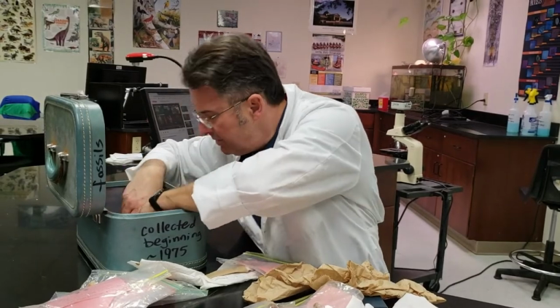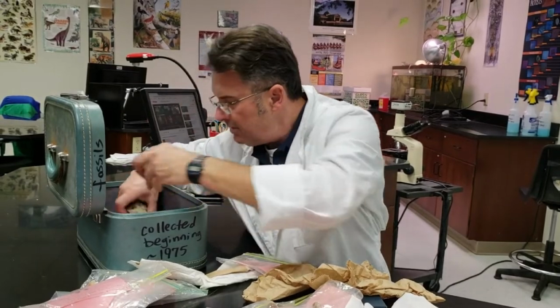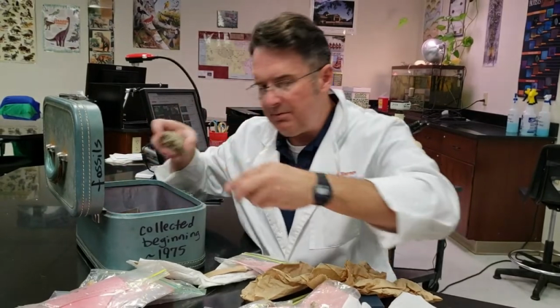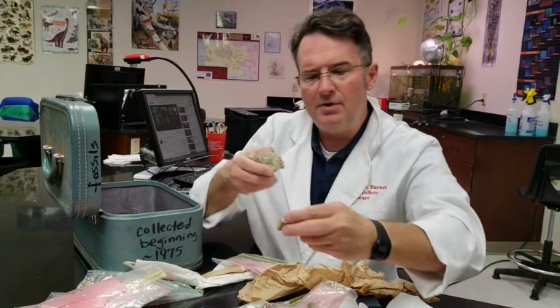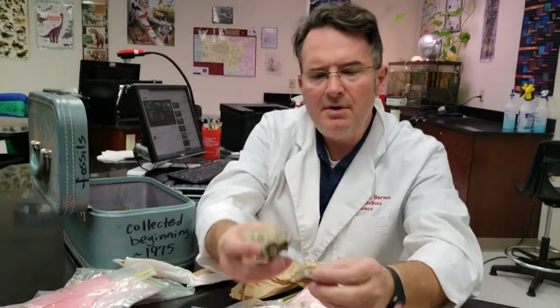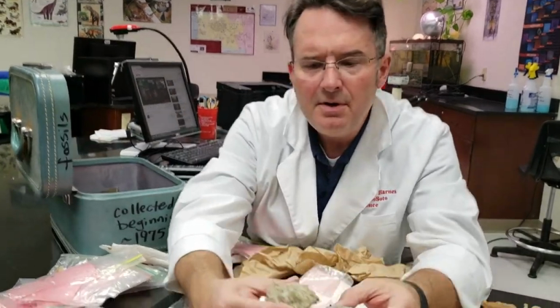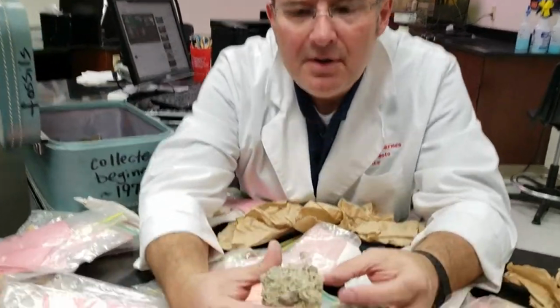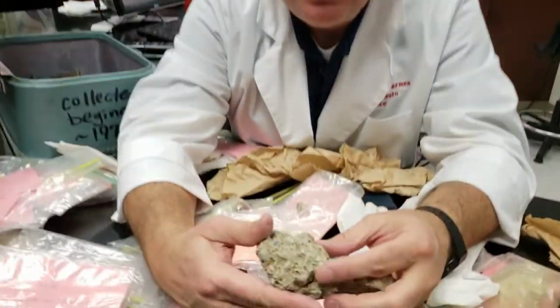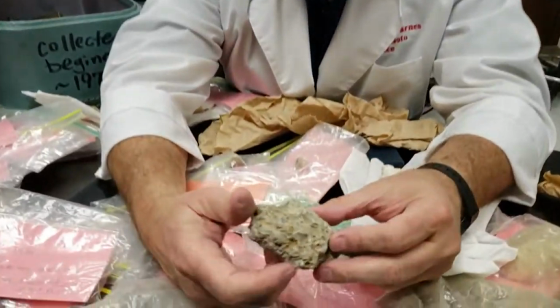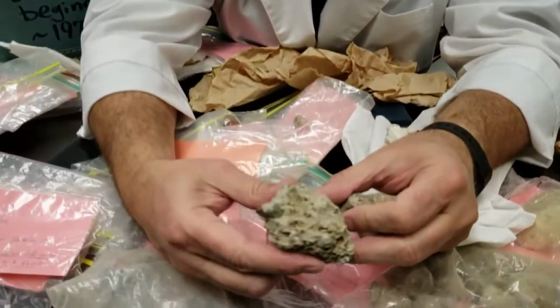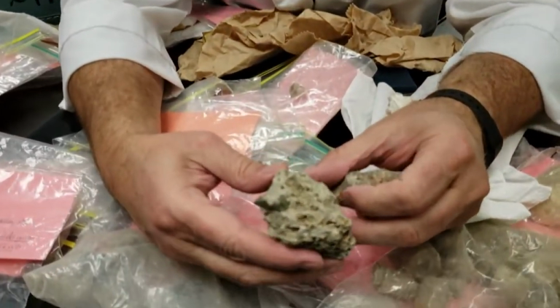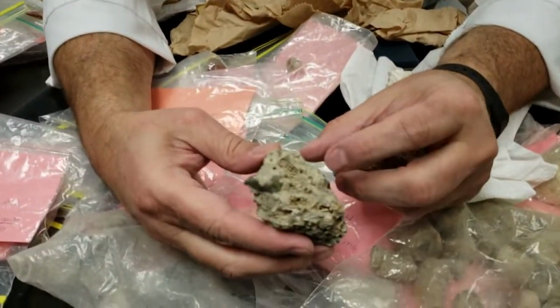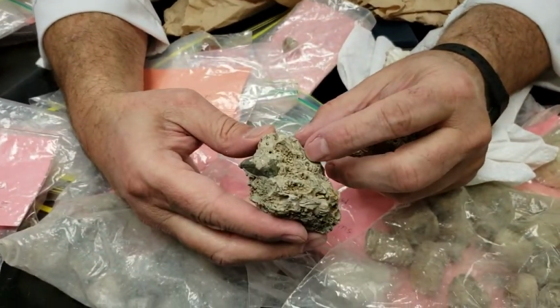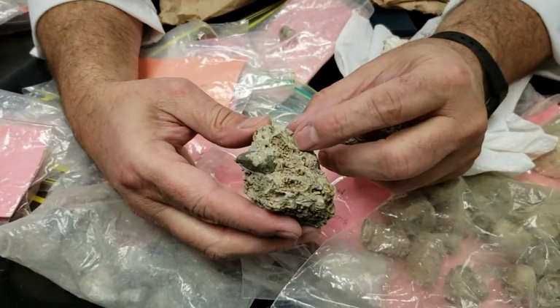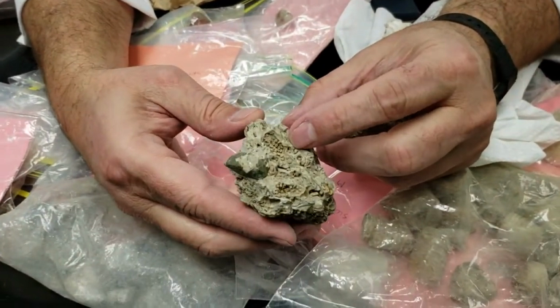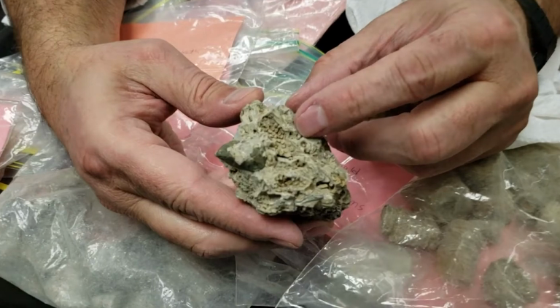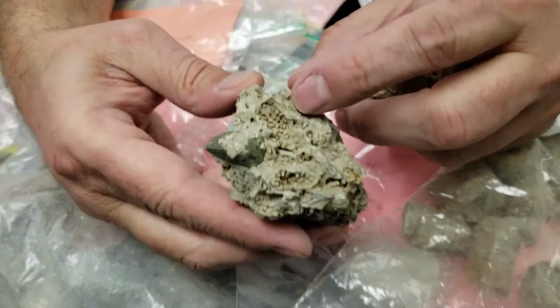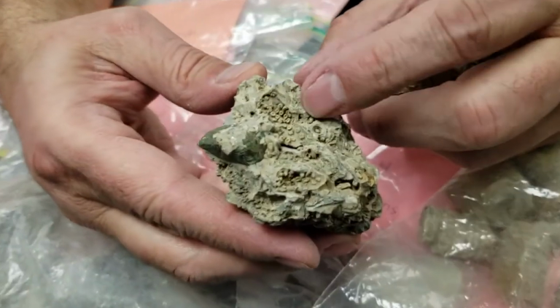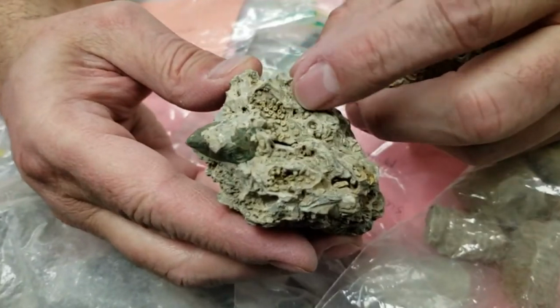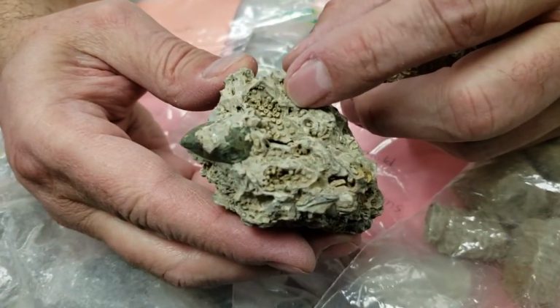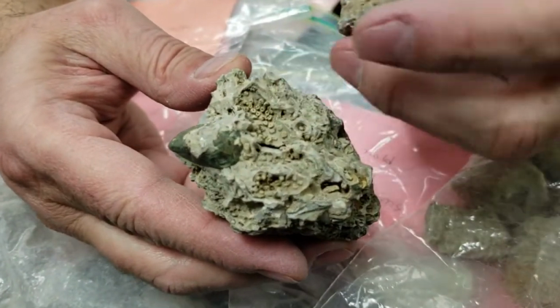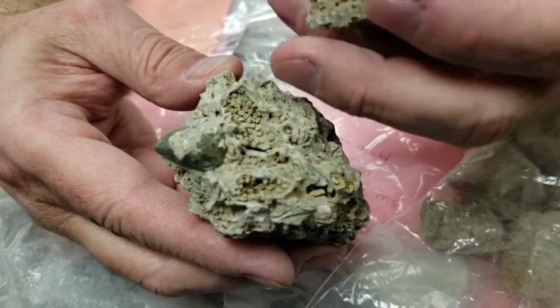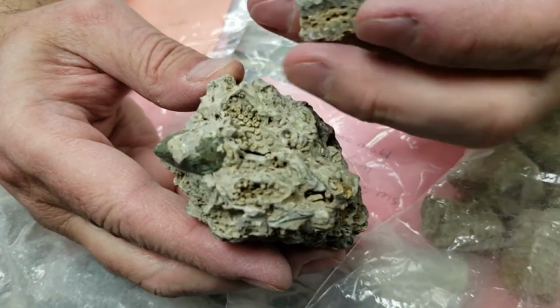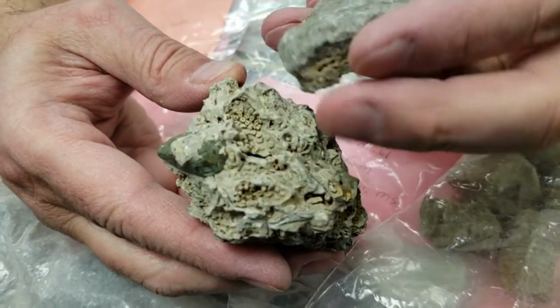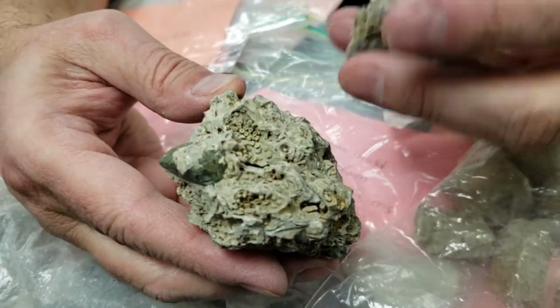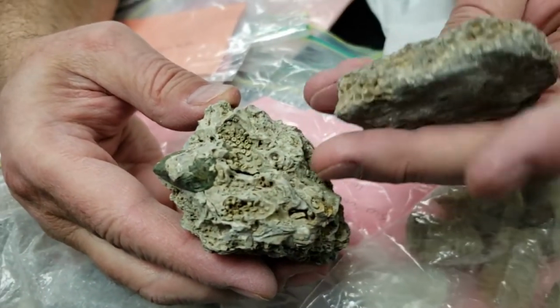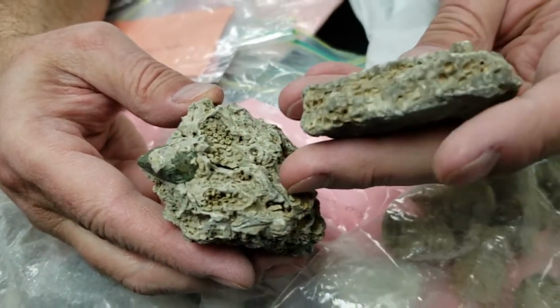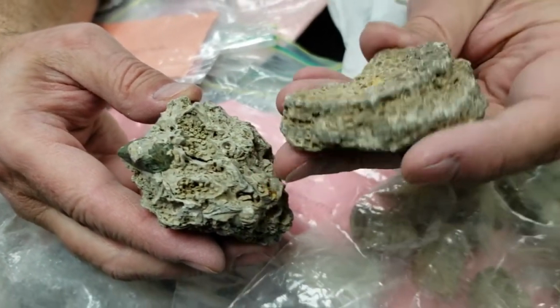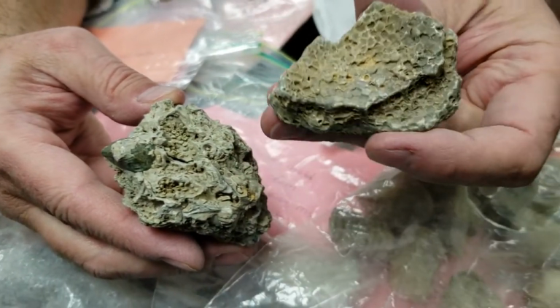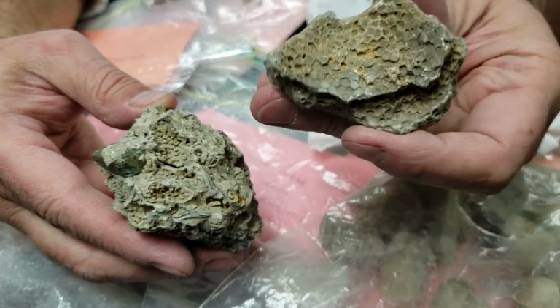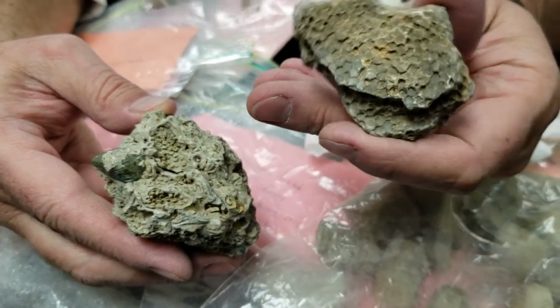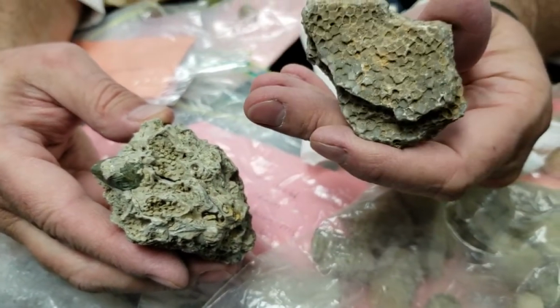A couple more corals — you can see the delicate detail imprint of this coral. And that's just another favosites right there.